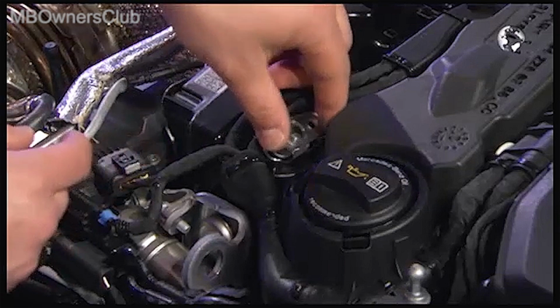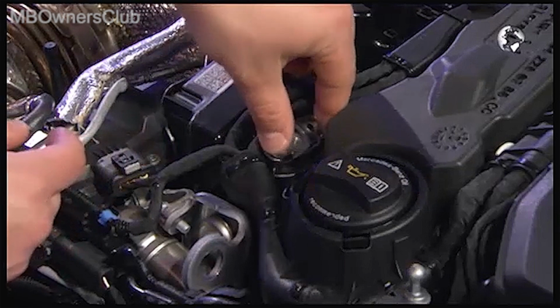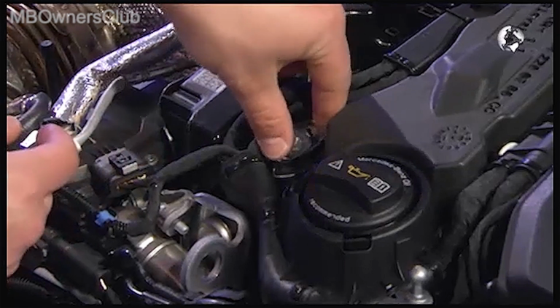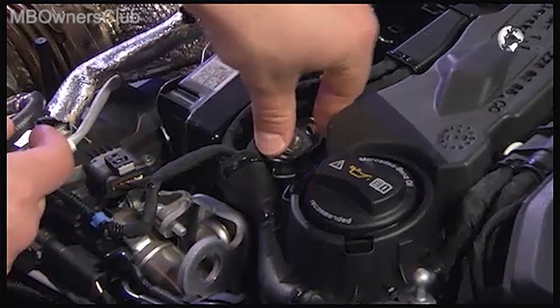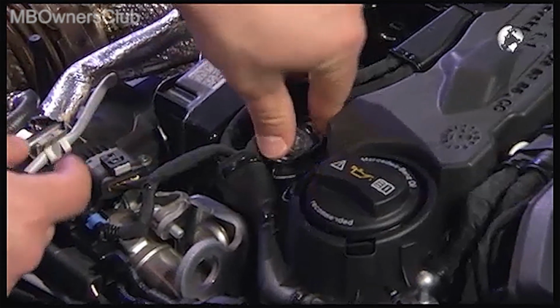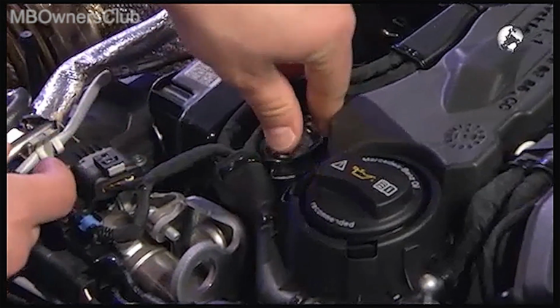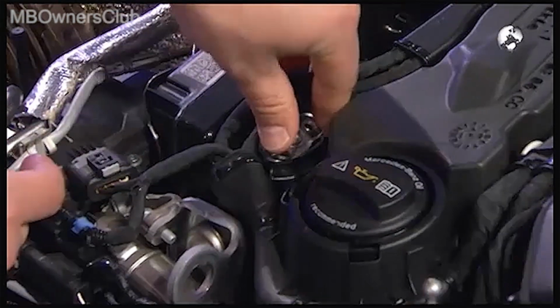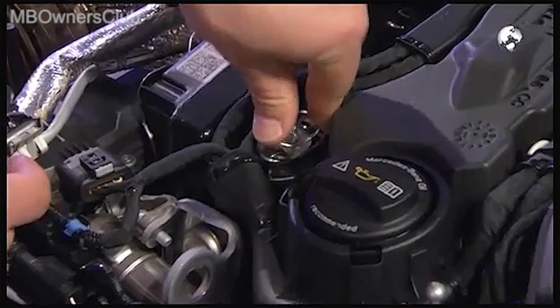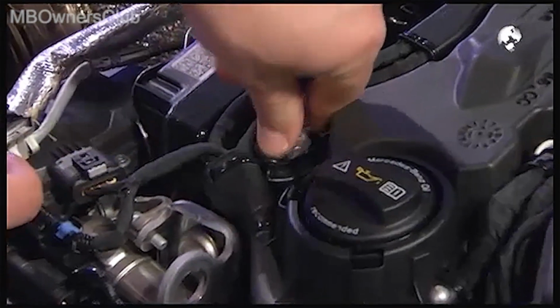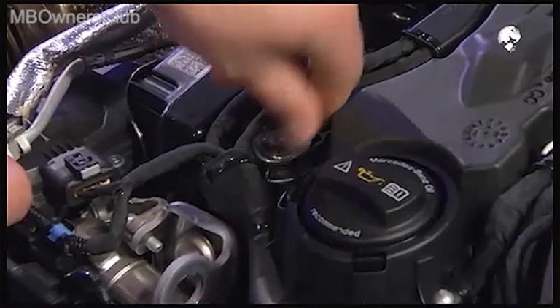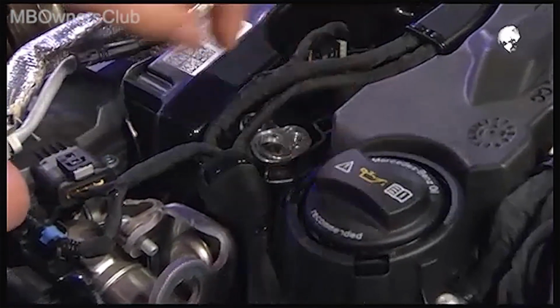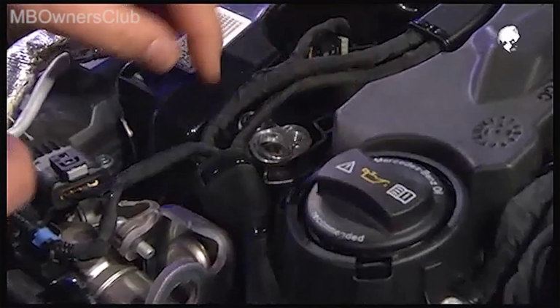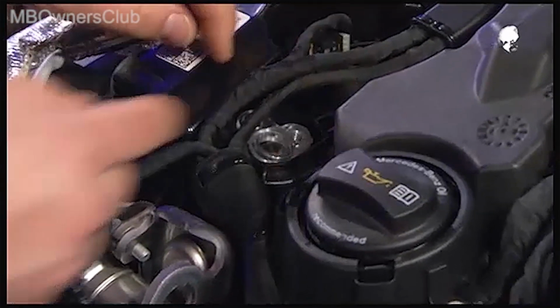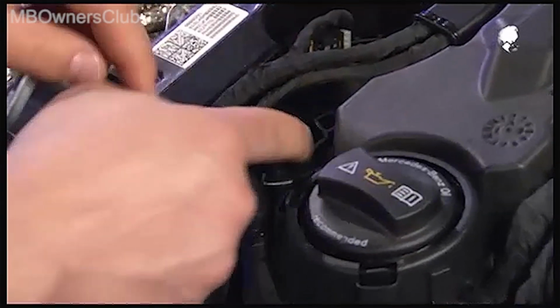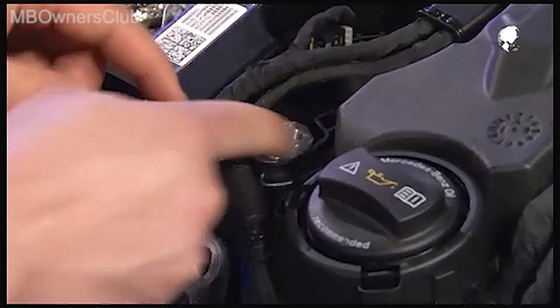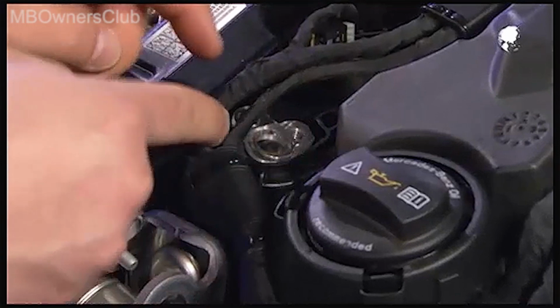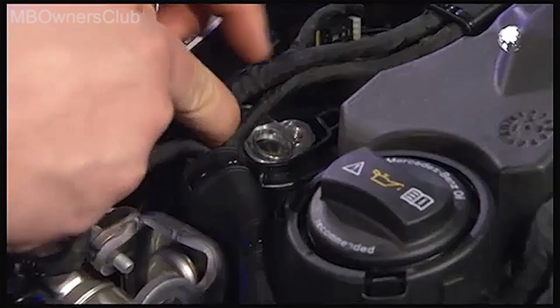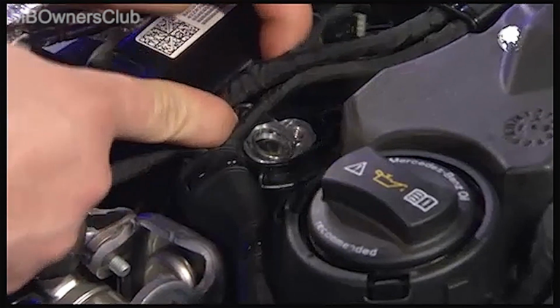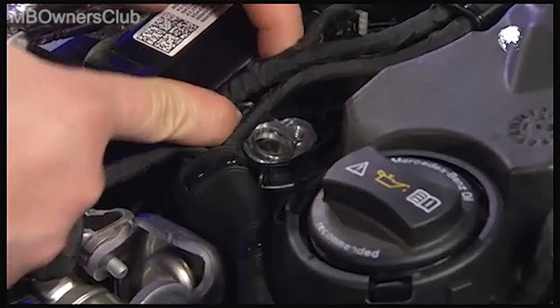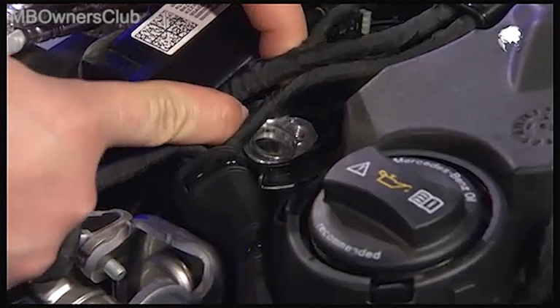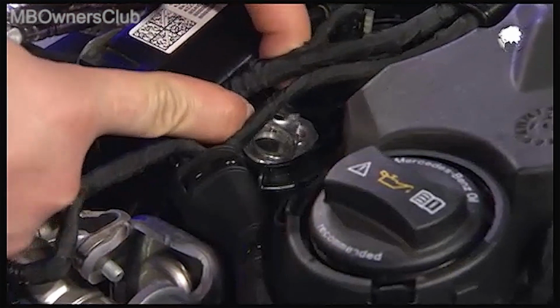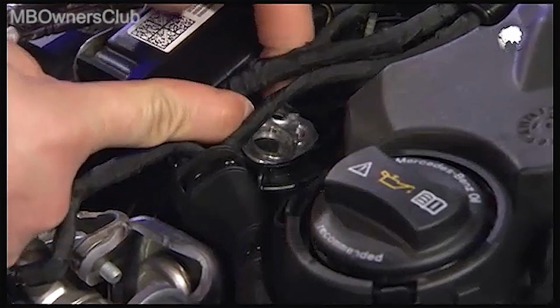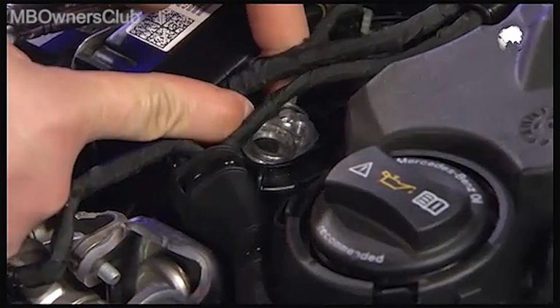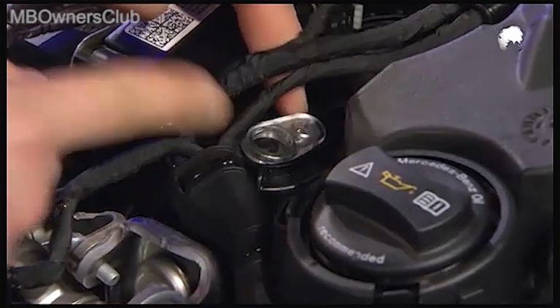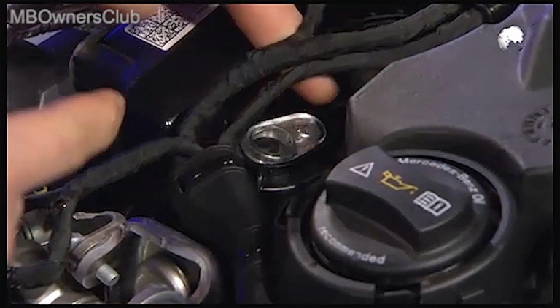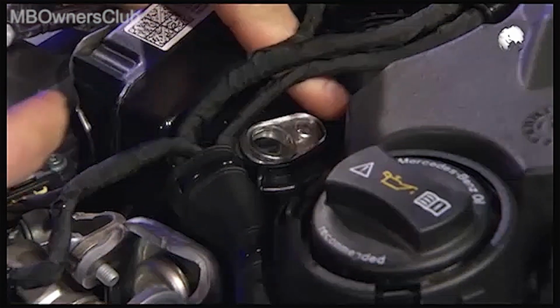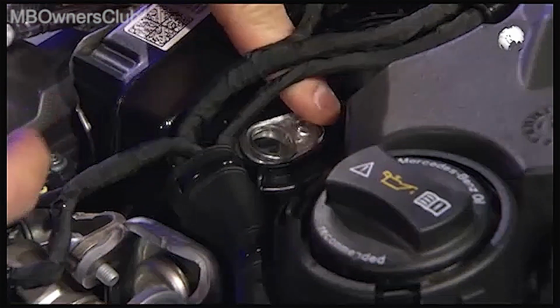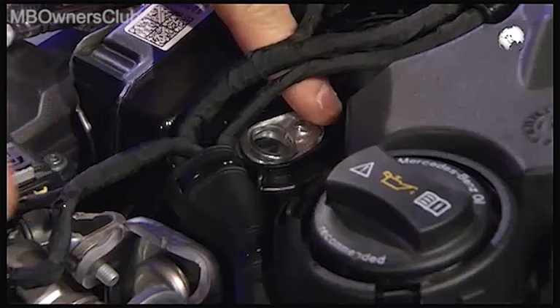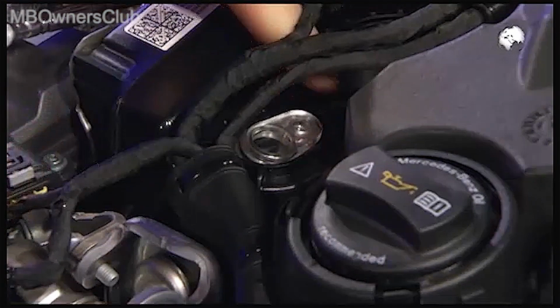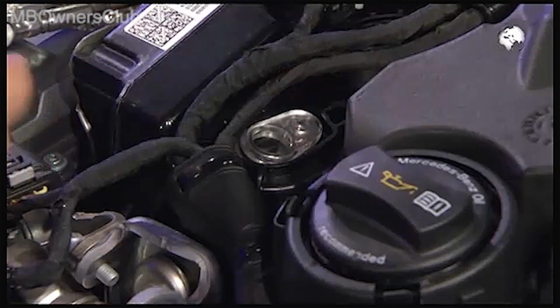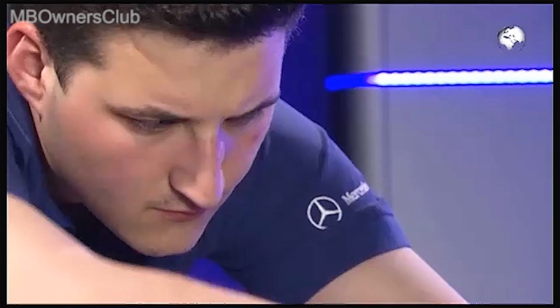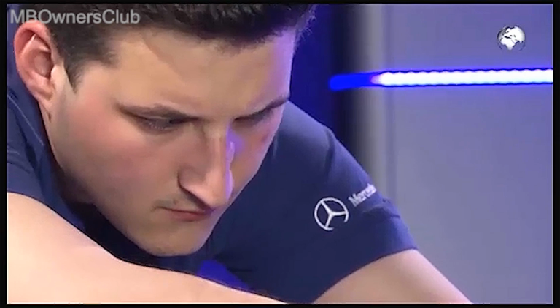Now take the adjustment tool and insert it into the opening of the hall sensor of the camshaft. The tool is attached hand tight with the screw of the camshaft sensor.